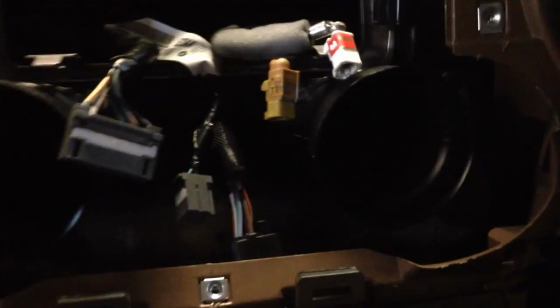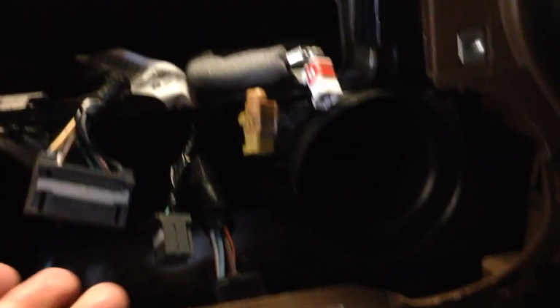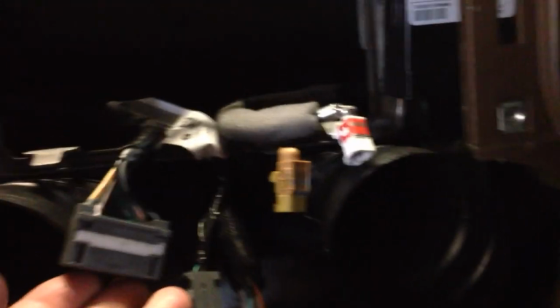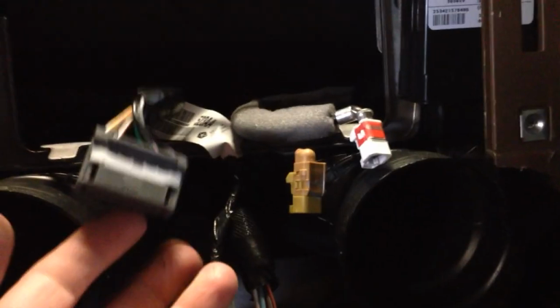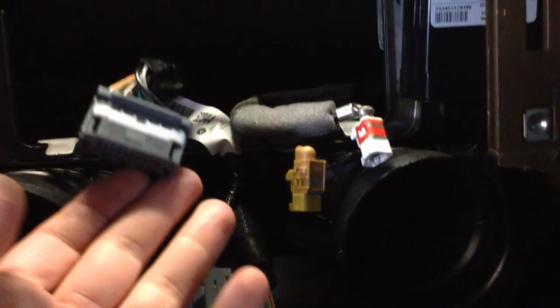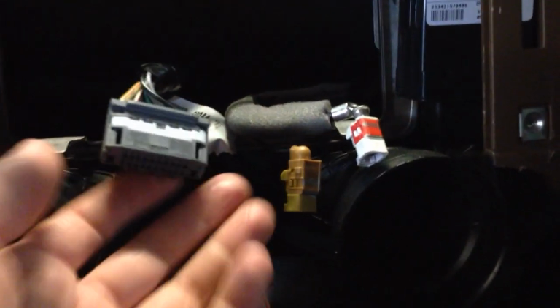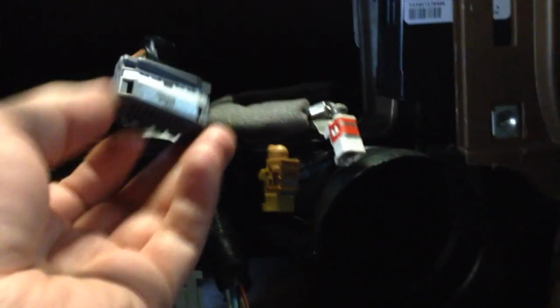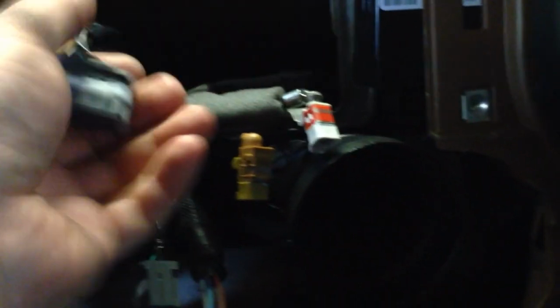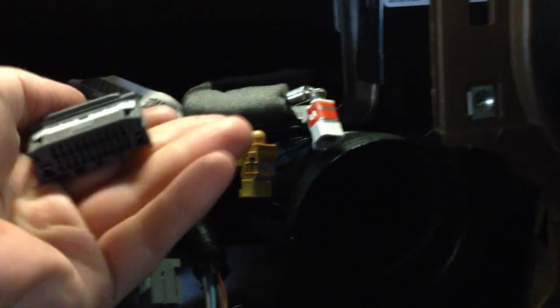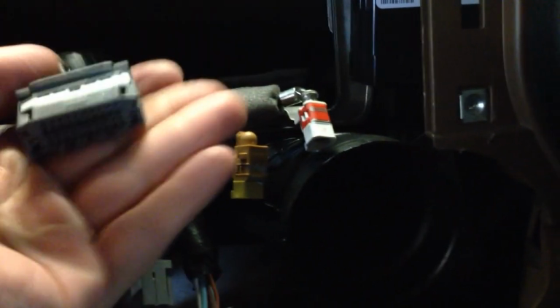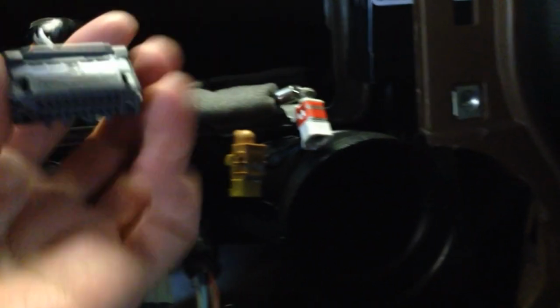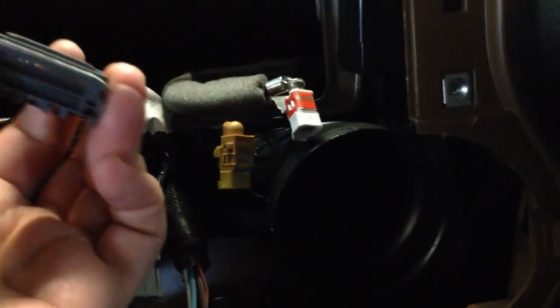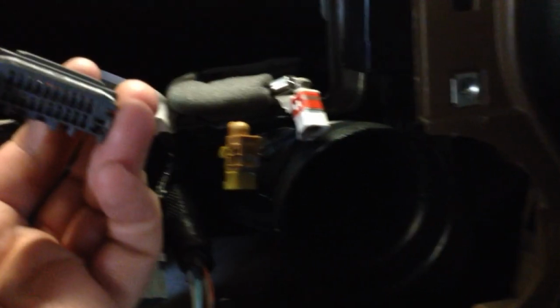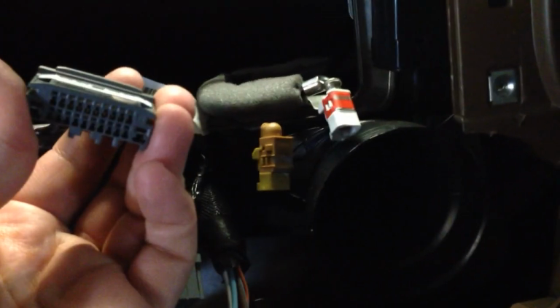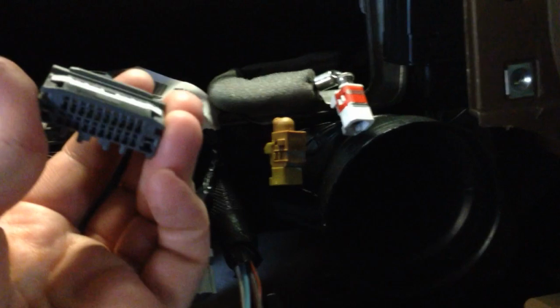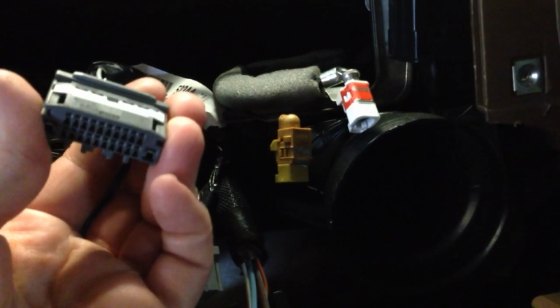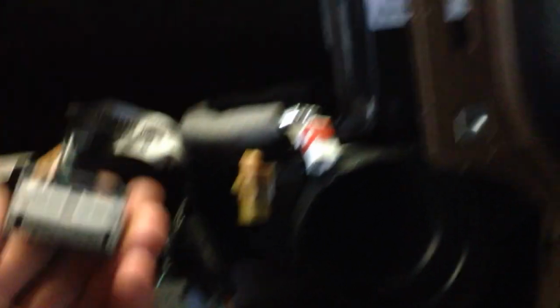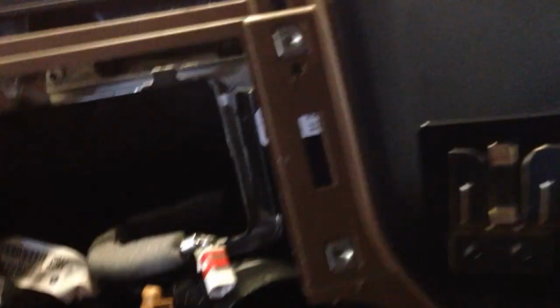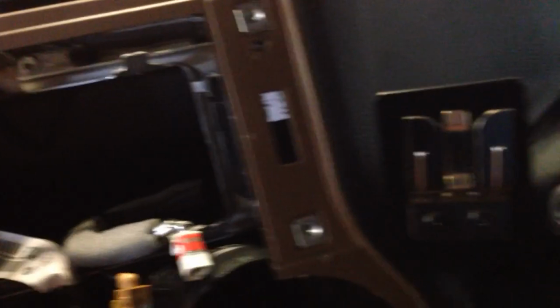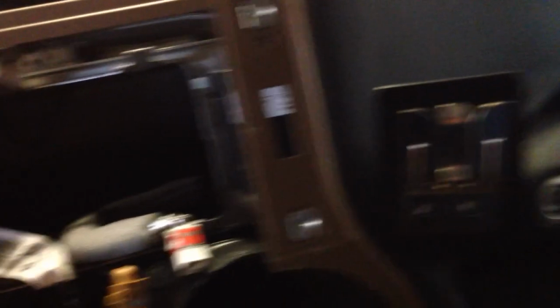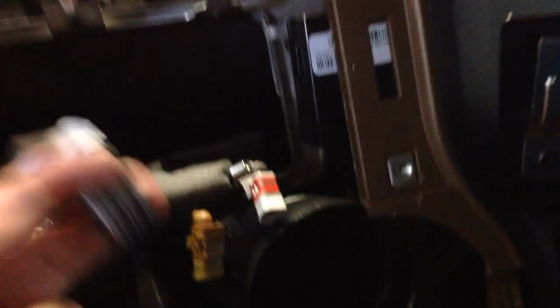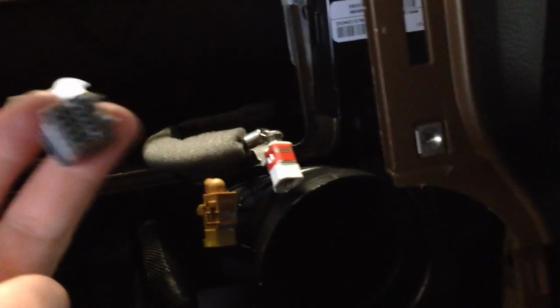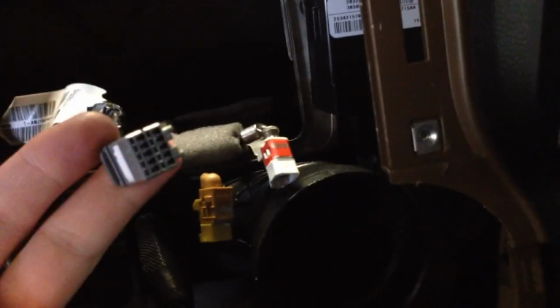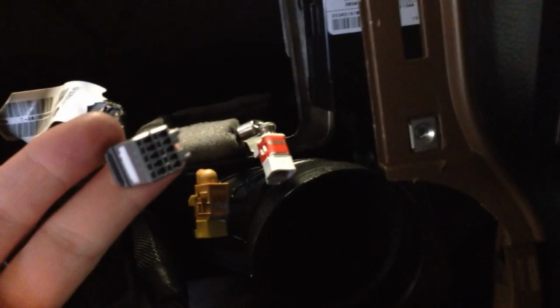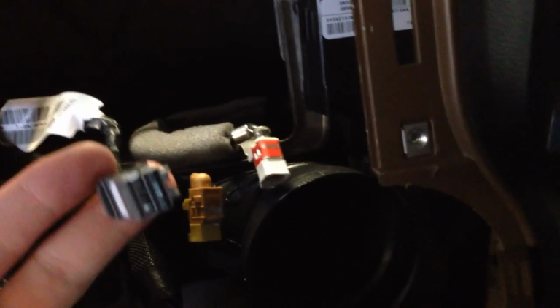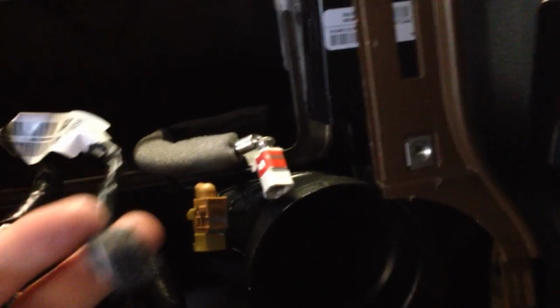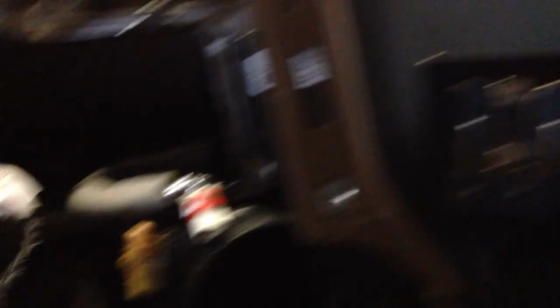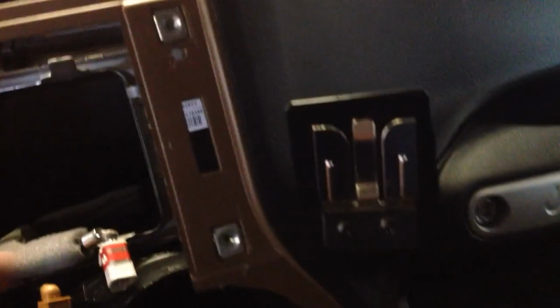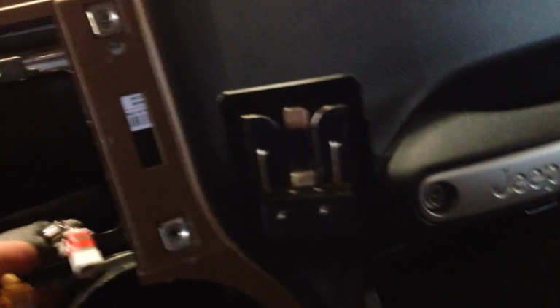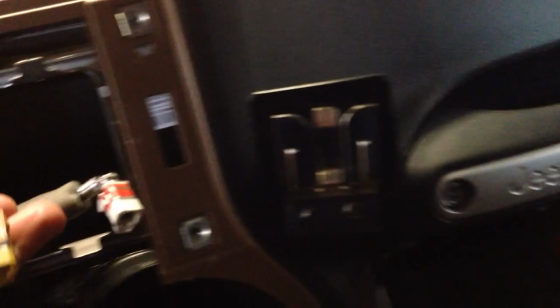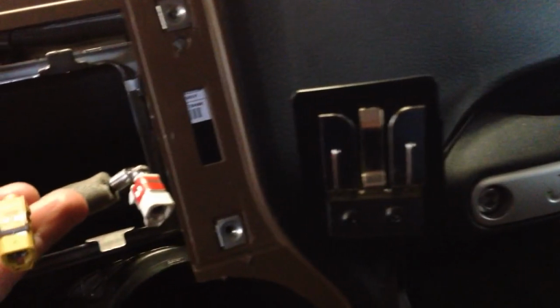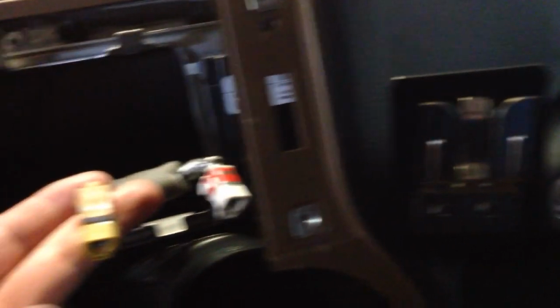You can see here the main C2 connector for the radio — that's where the power, speakers, and CAN bus connection is. This is the microphone end, and those are the two antennas.